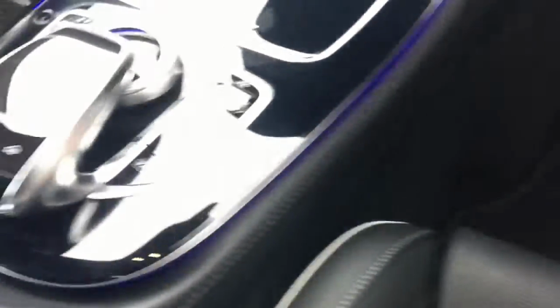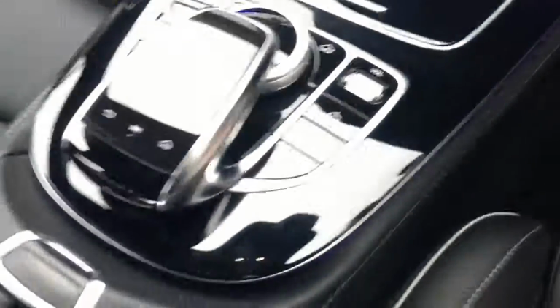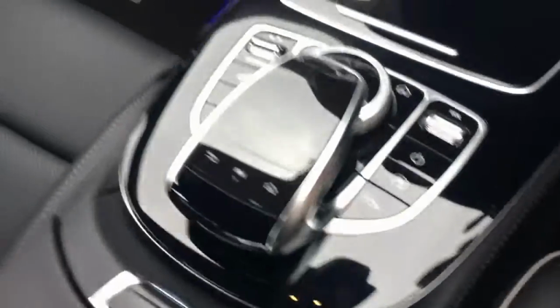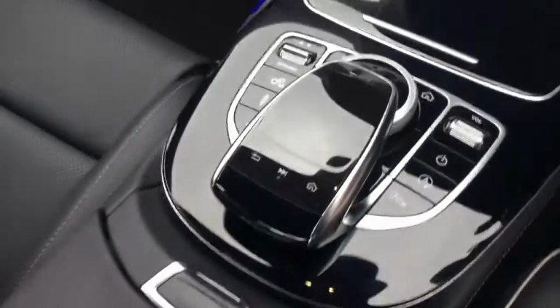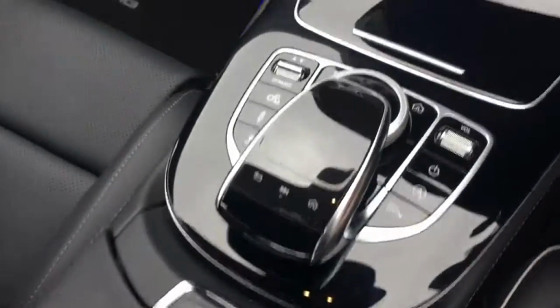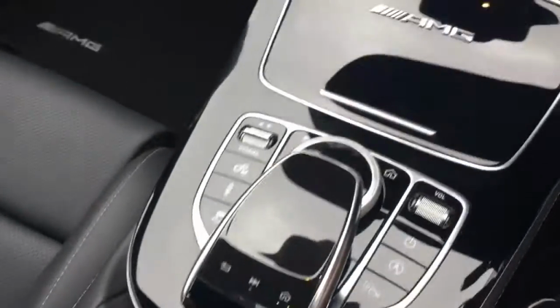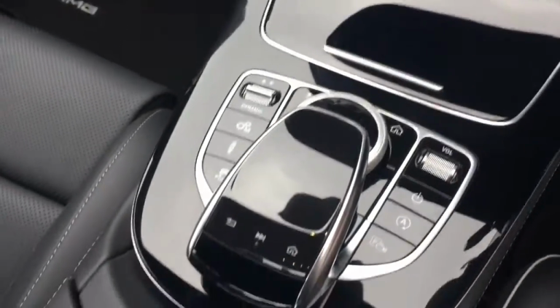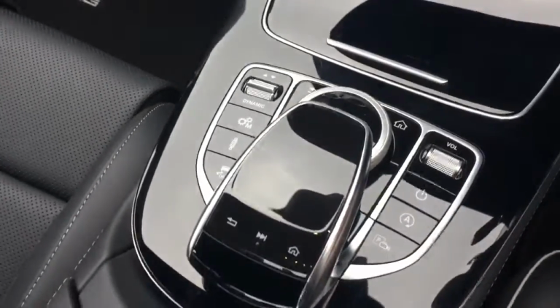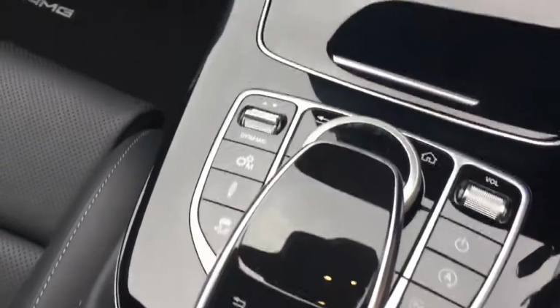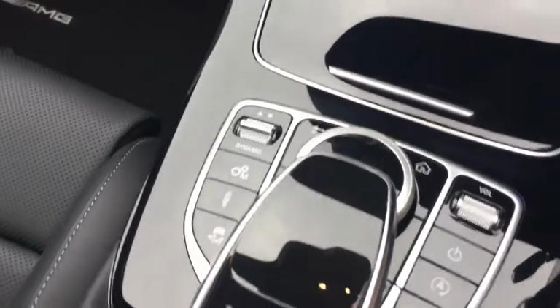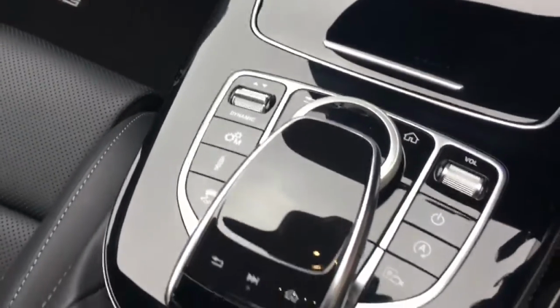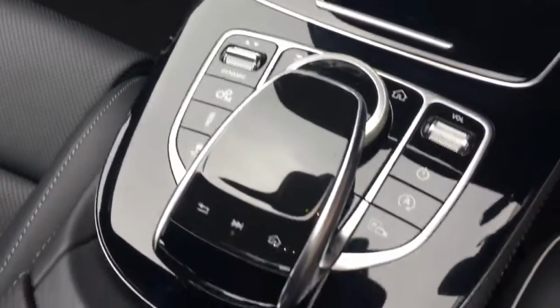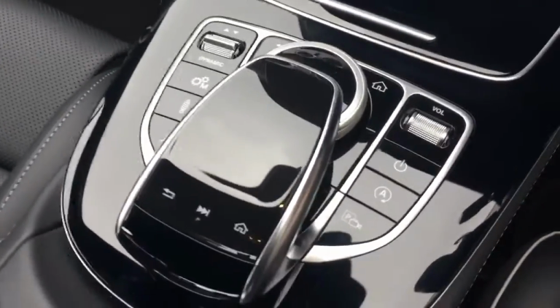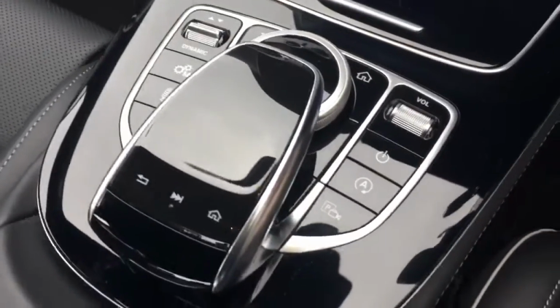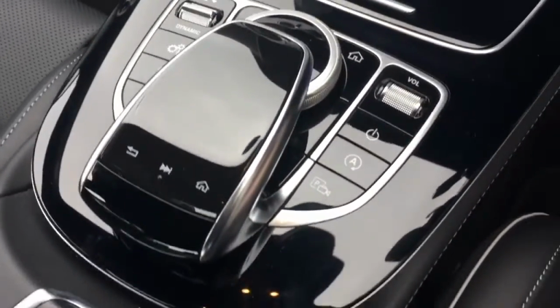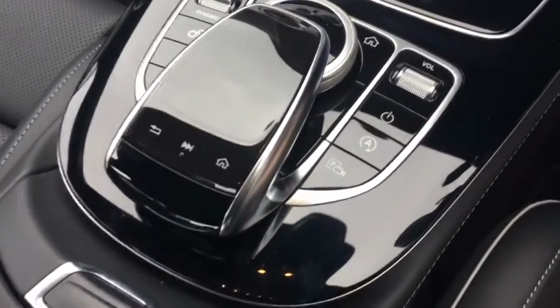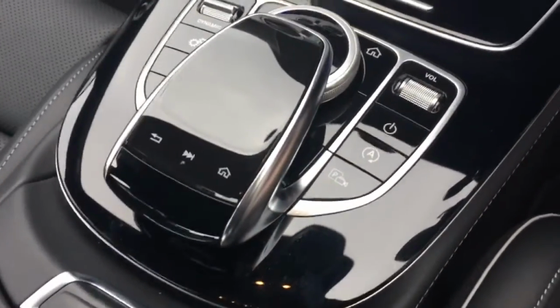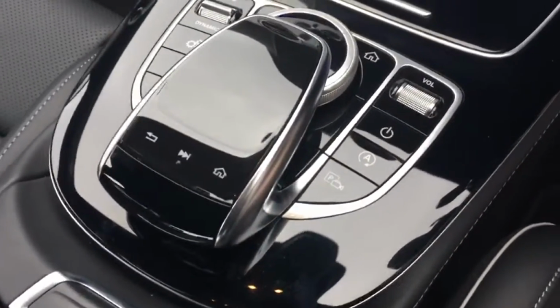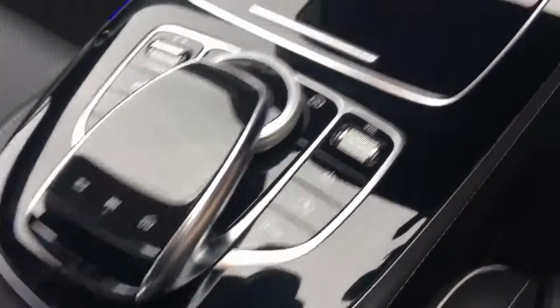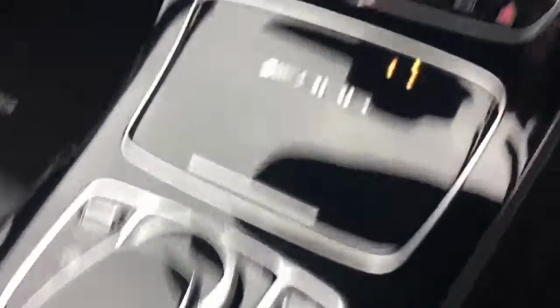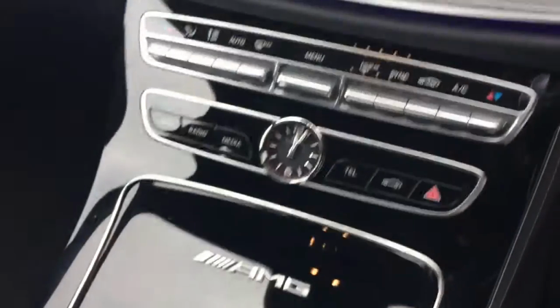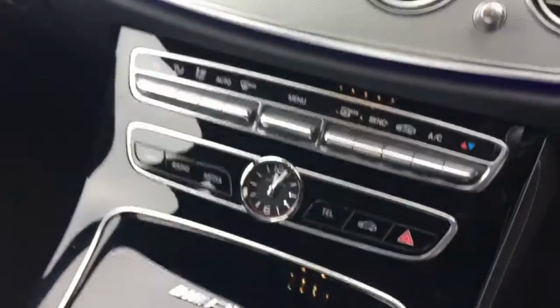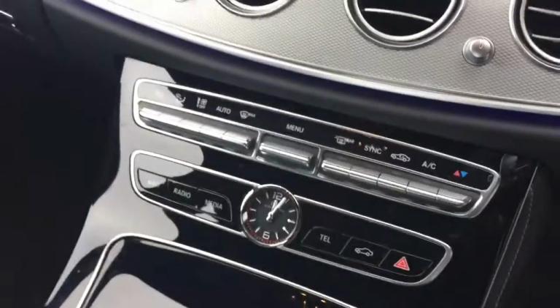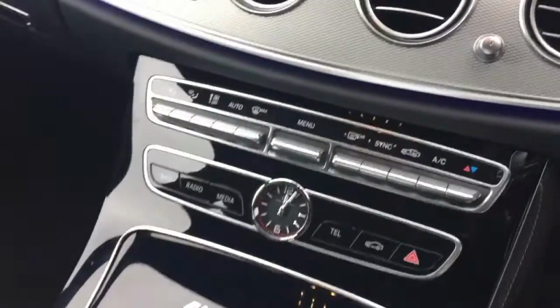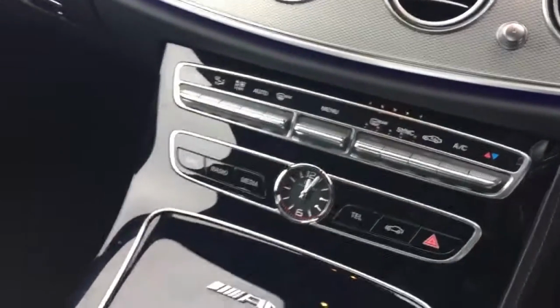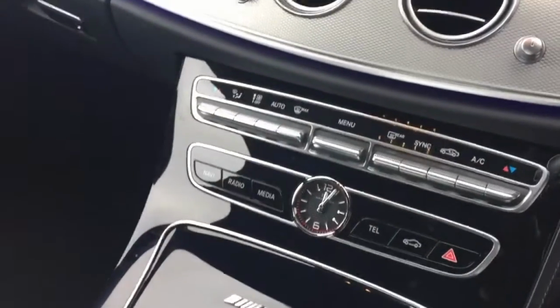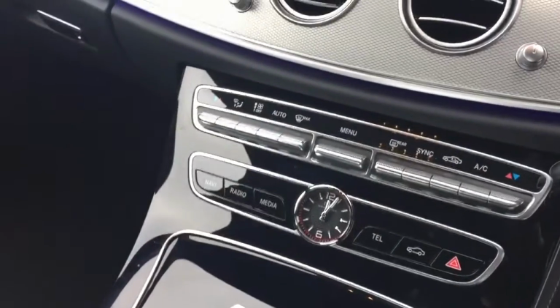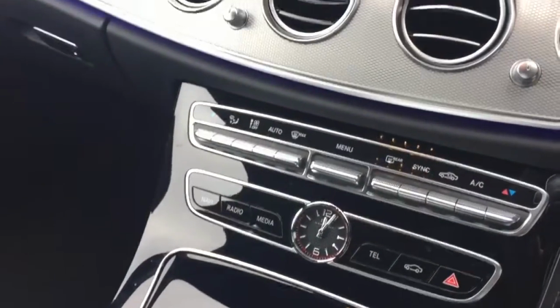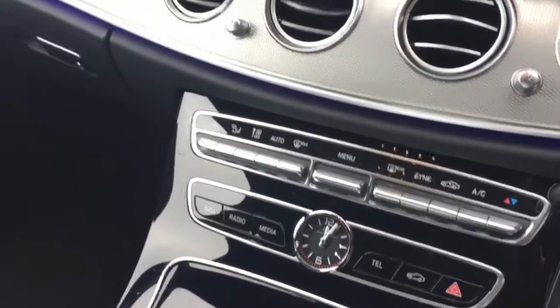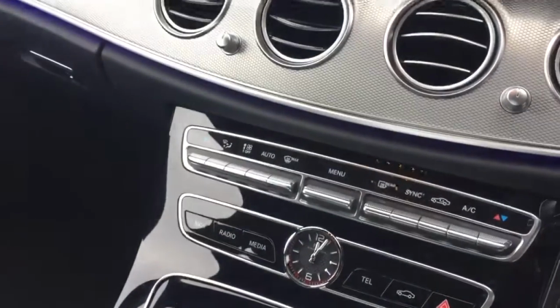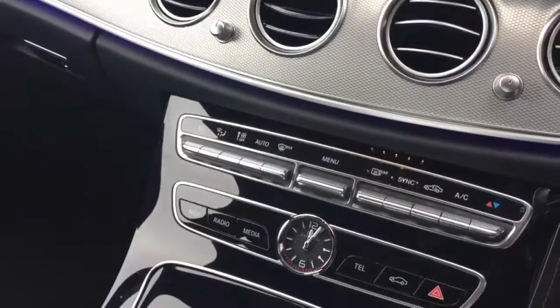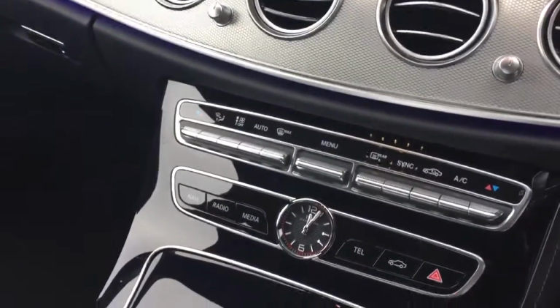You've got all the functions of the centre console around this area — the drive select and the parking pilot functions. Then you've got the climate control and all the controls for the centre console.